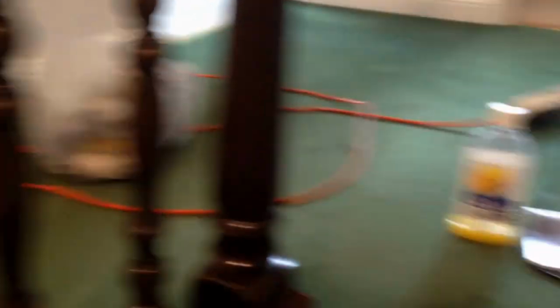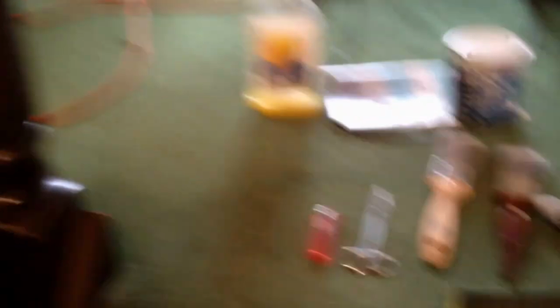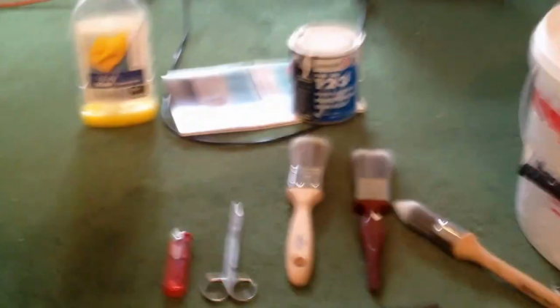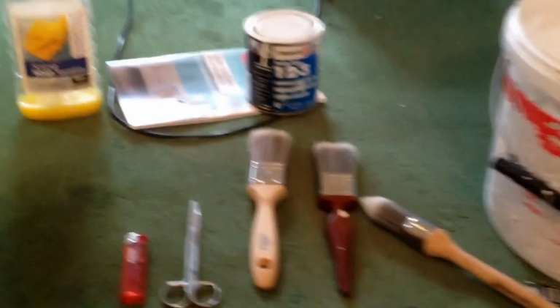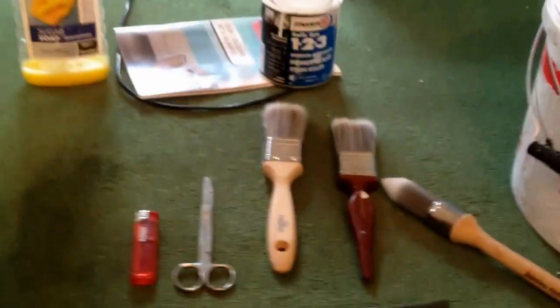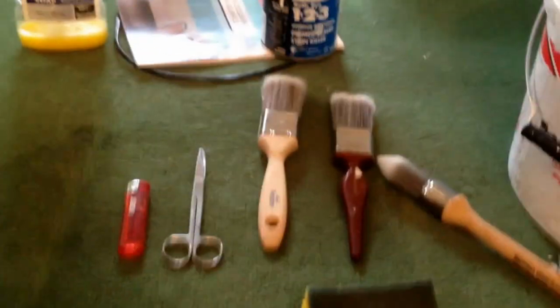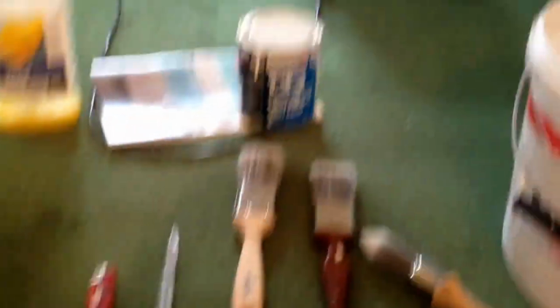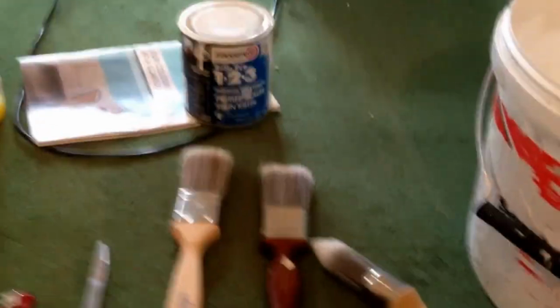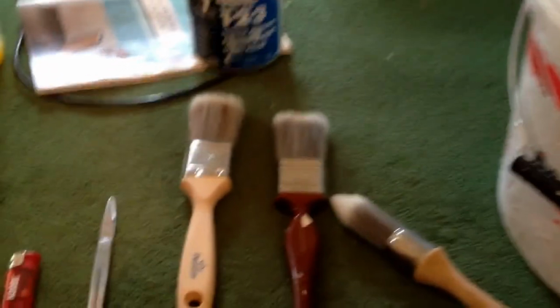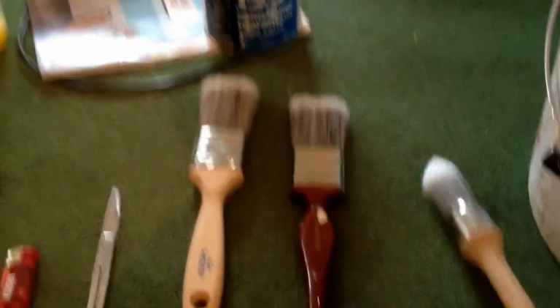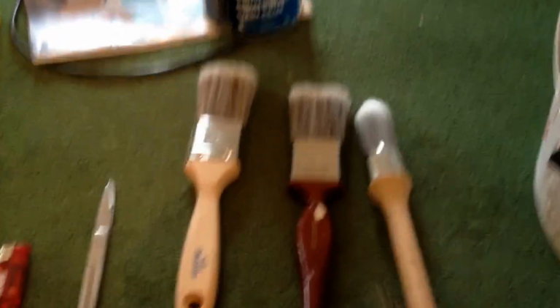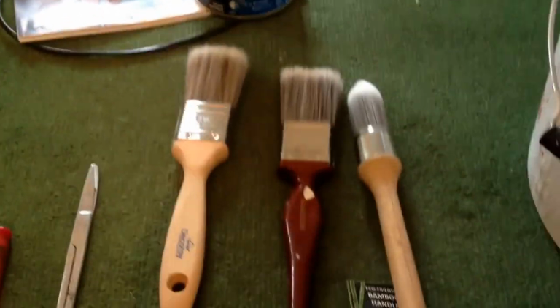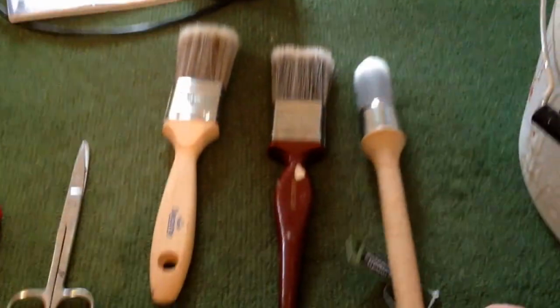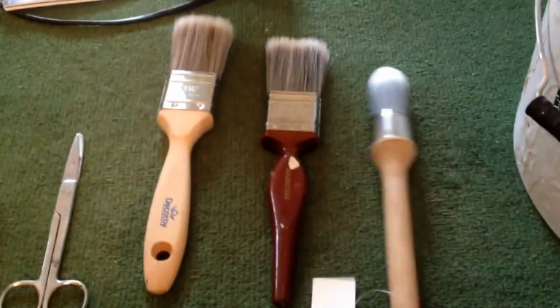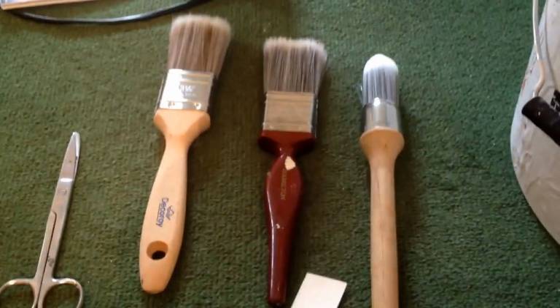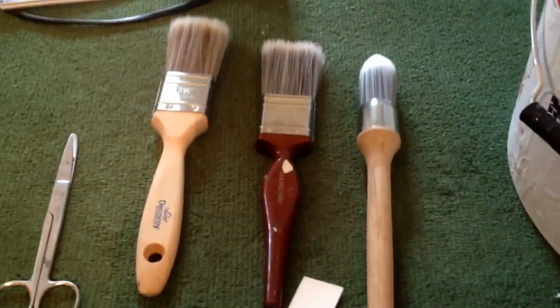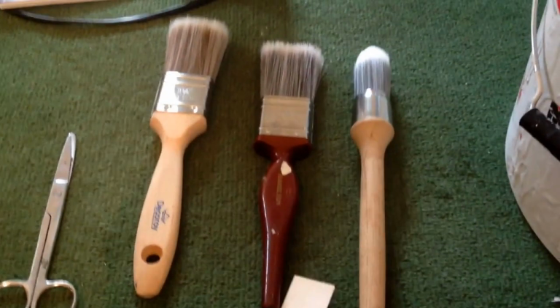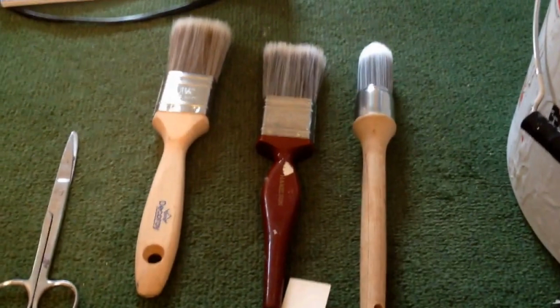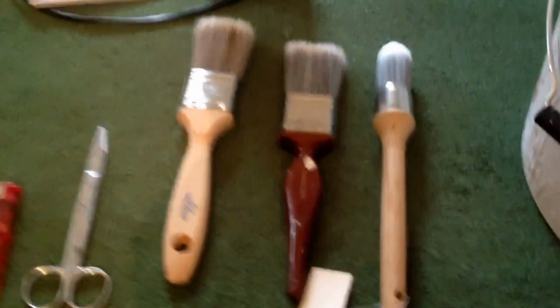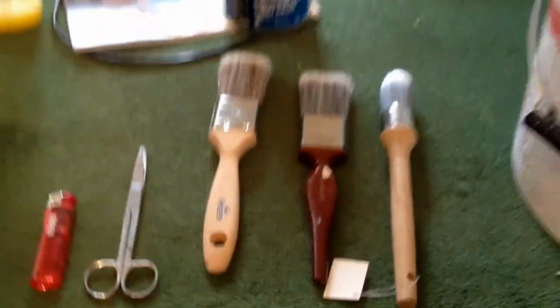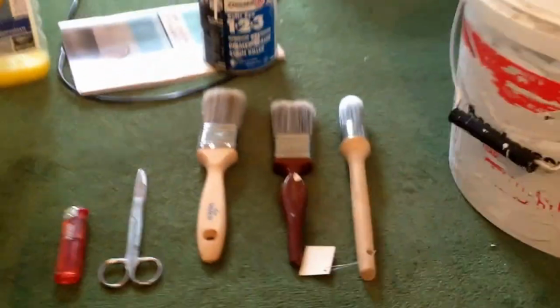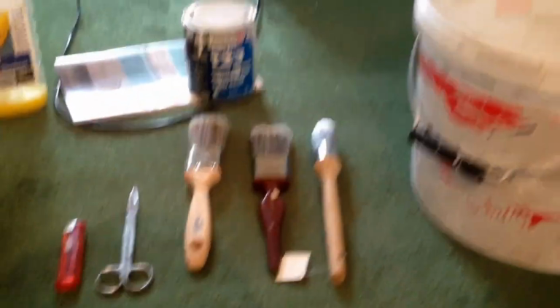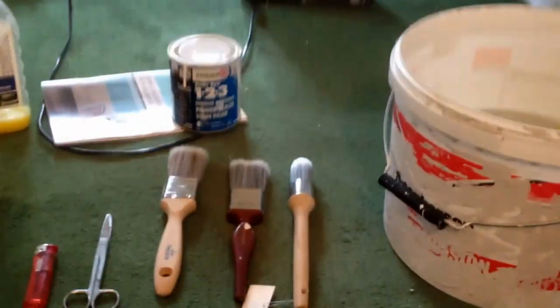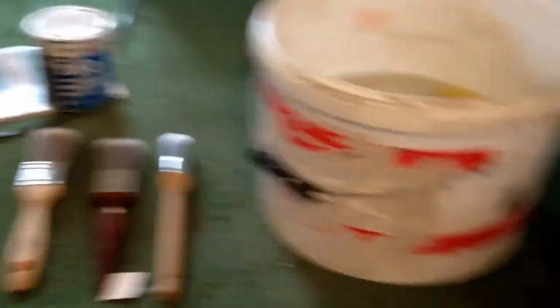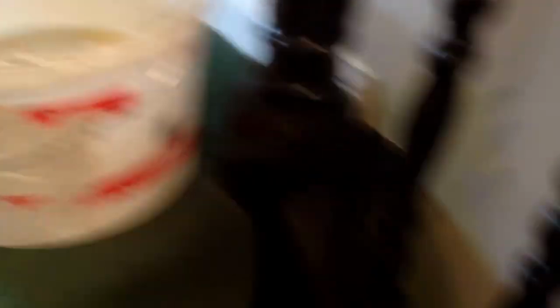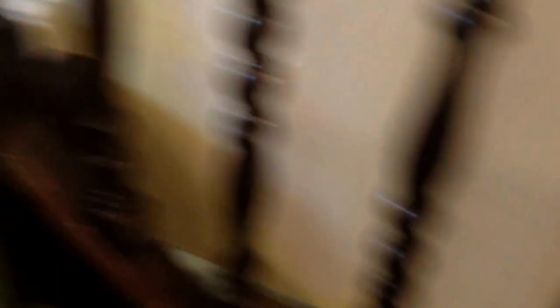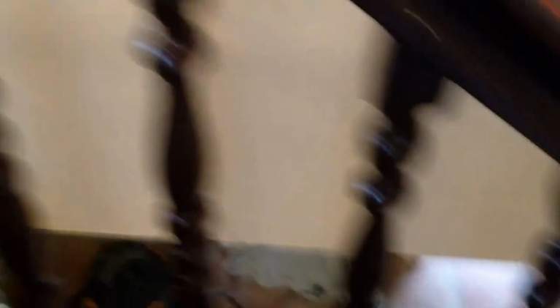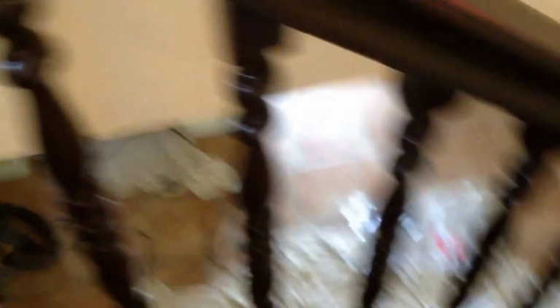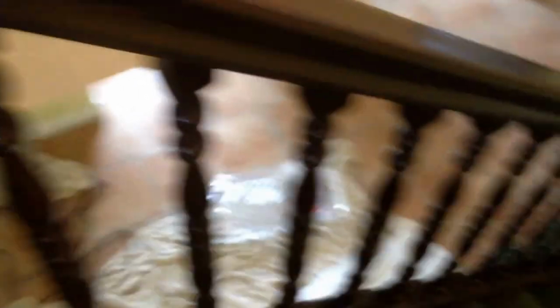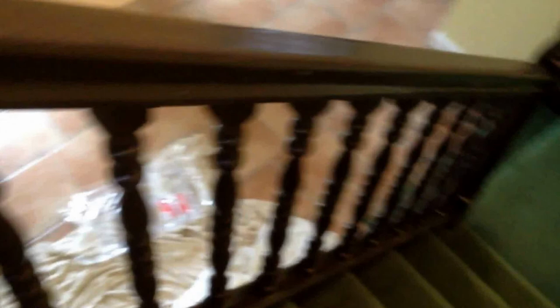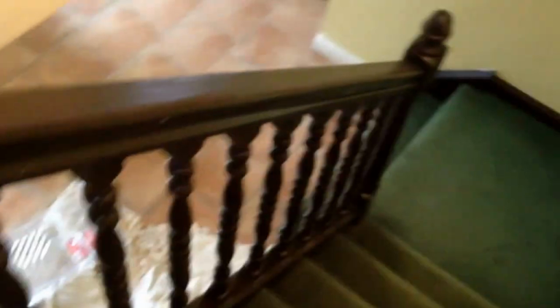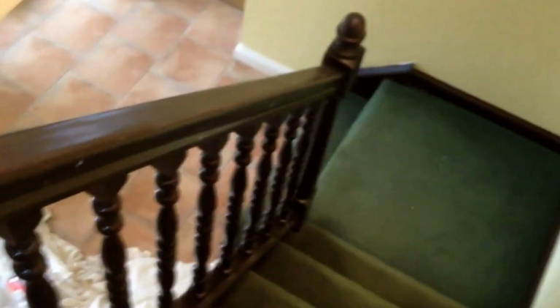Anybody has any great ideas on what paint brush to use, I'd be interested in hearing your pick on the deal, because I'm going to use at least two or three coats. I've got this whole other section to do down there.